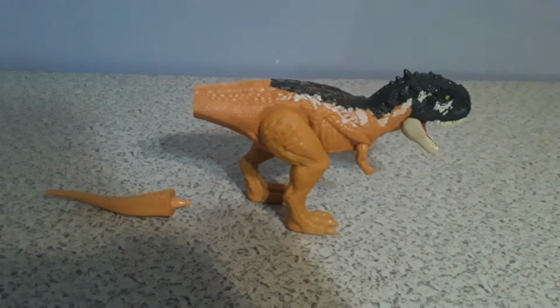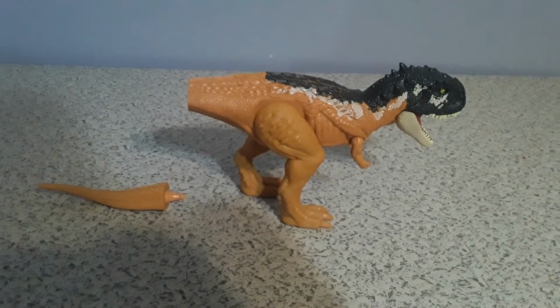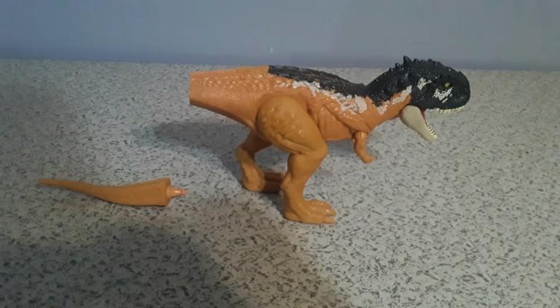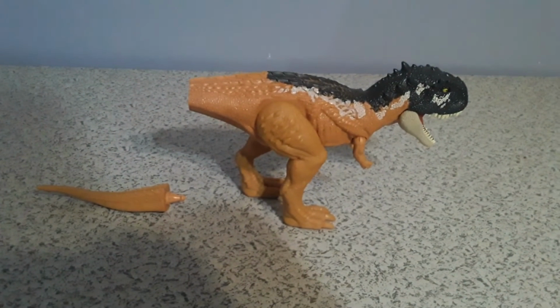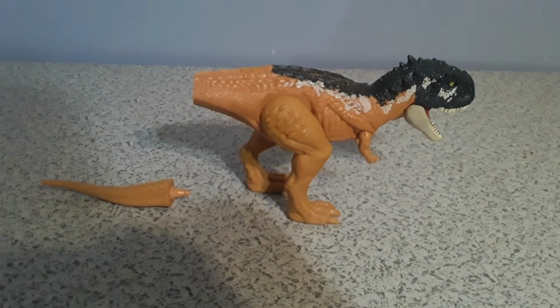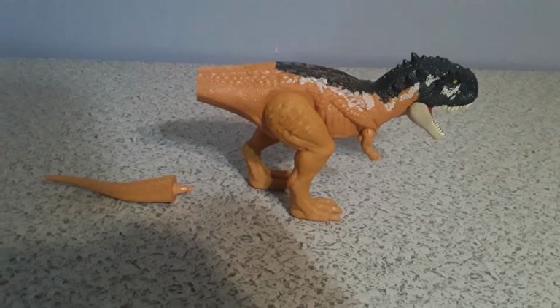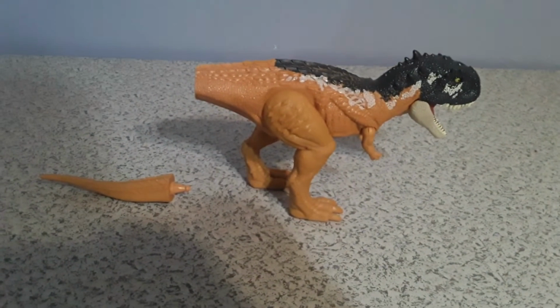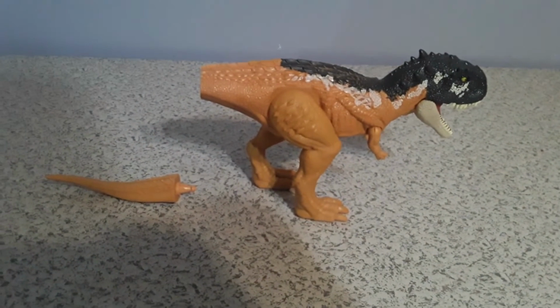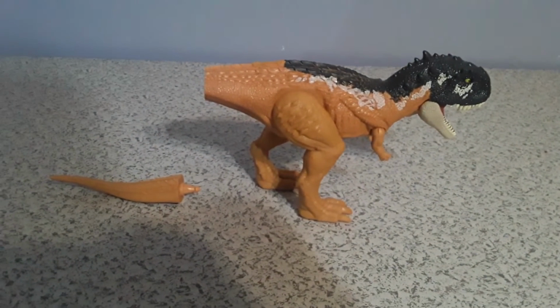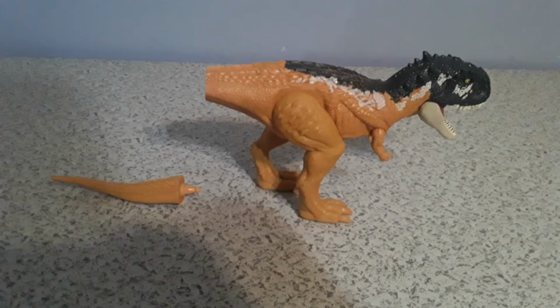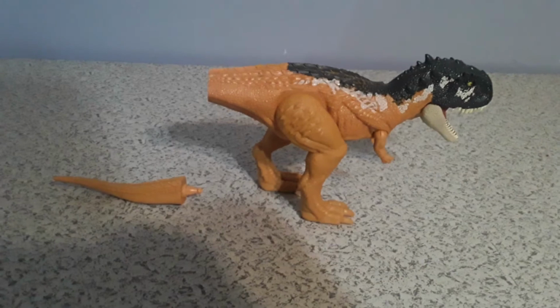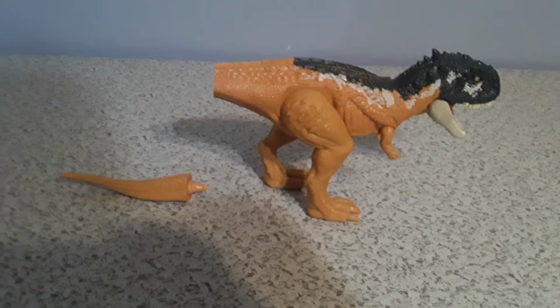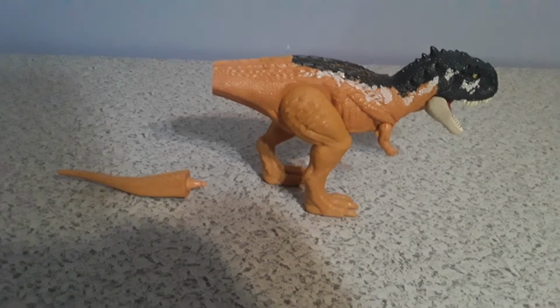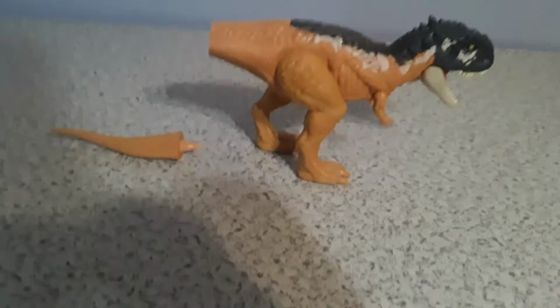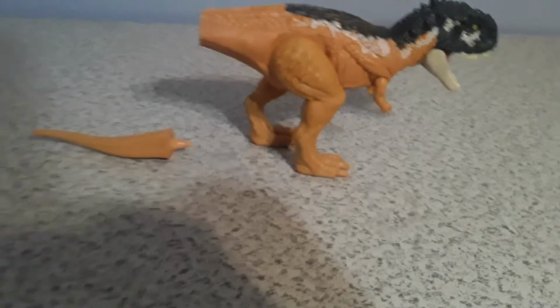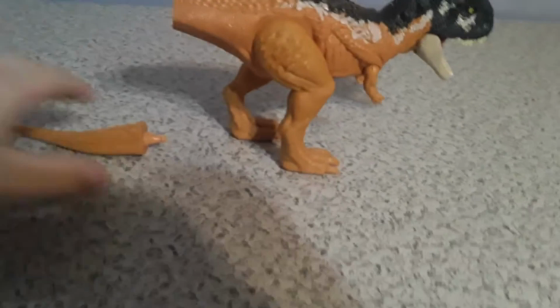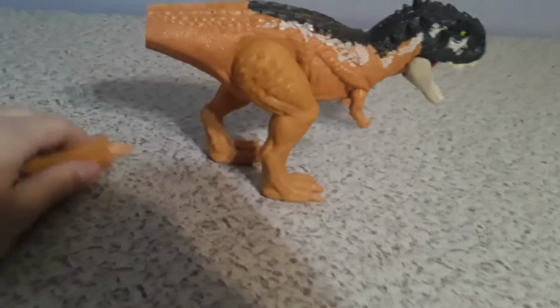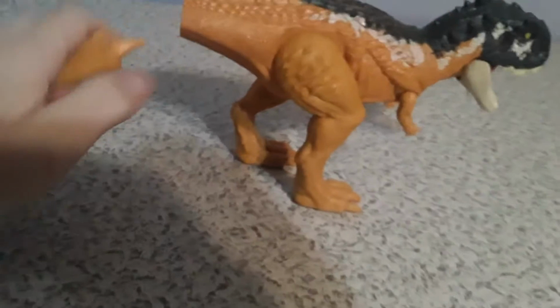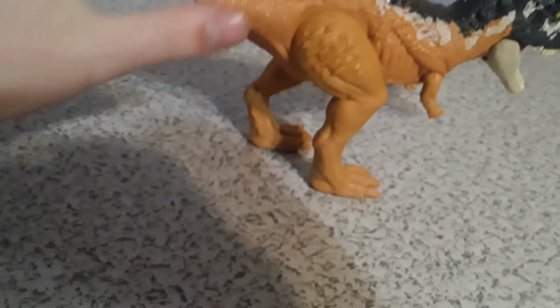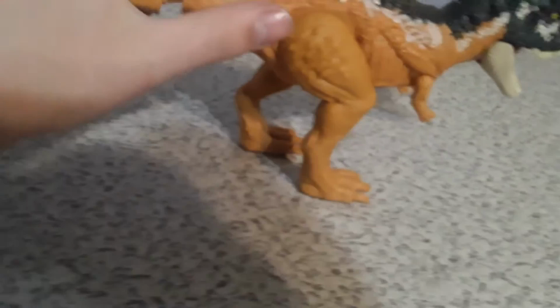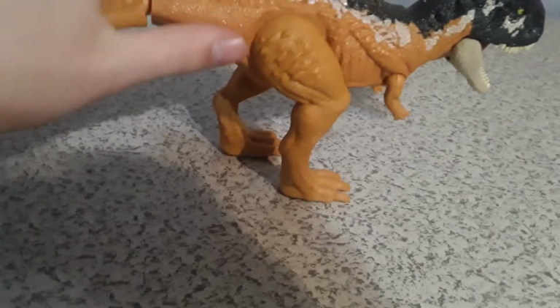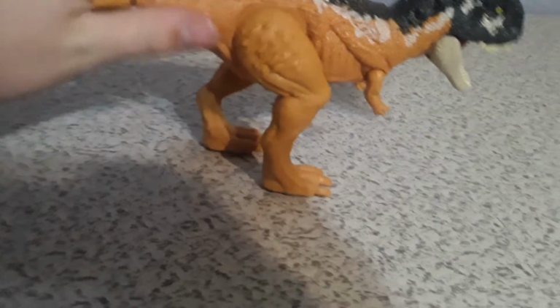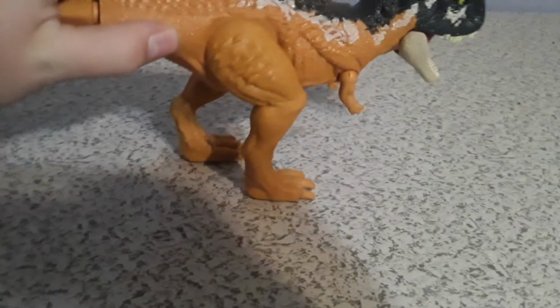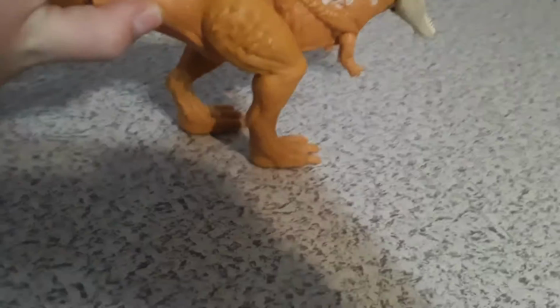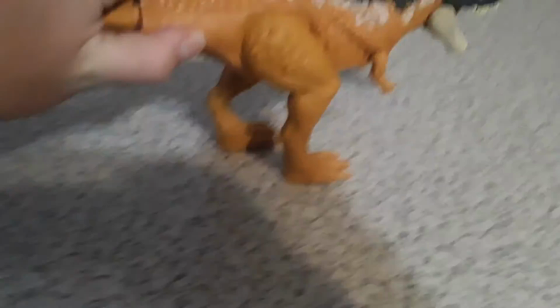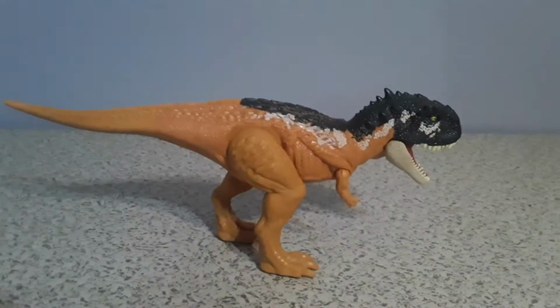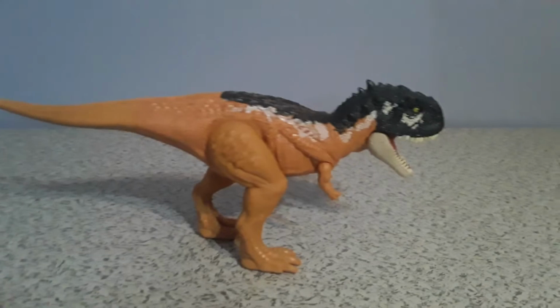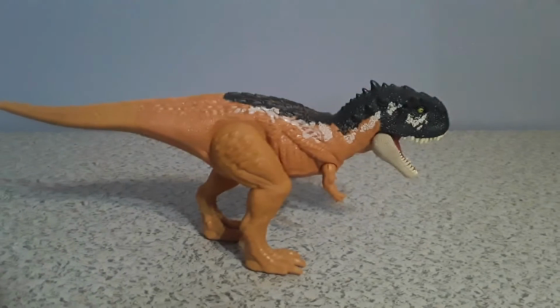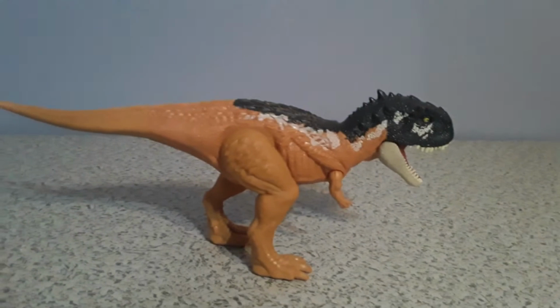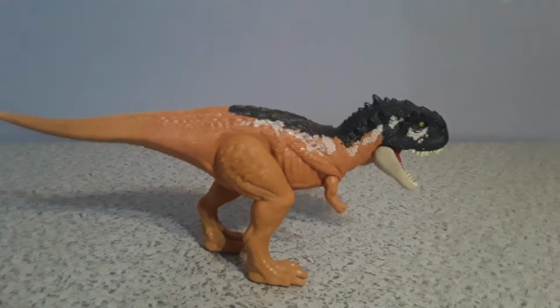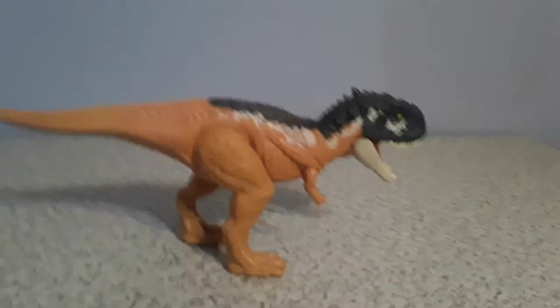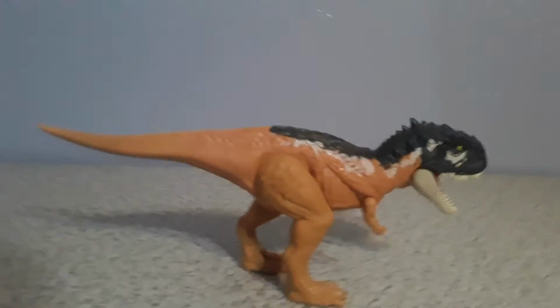So here we have the Jurassic World Dominion Roar Strikers Scorpiovinator. Here's his tail, so let's assemble the tail. So now we have the tail assembled.